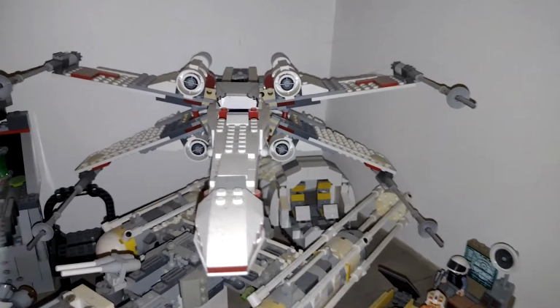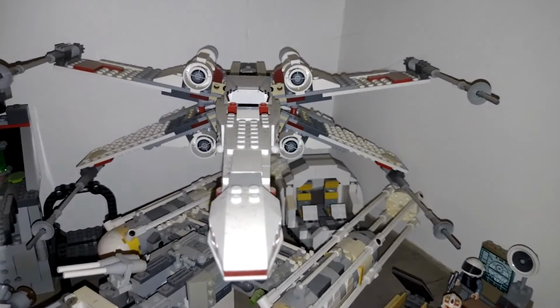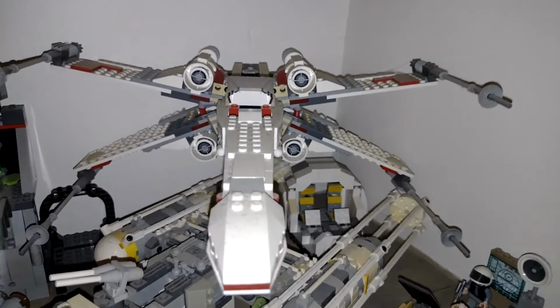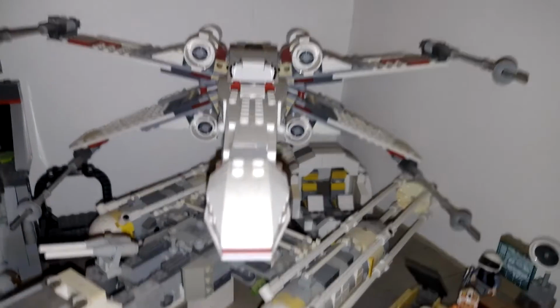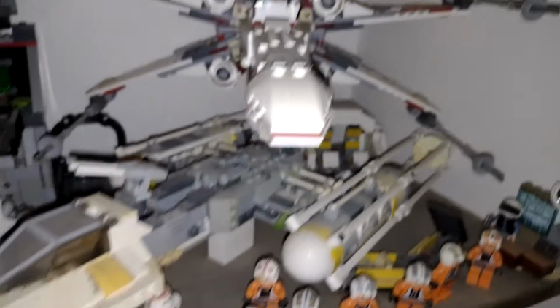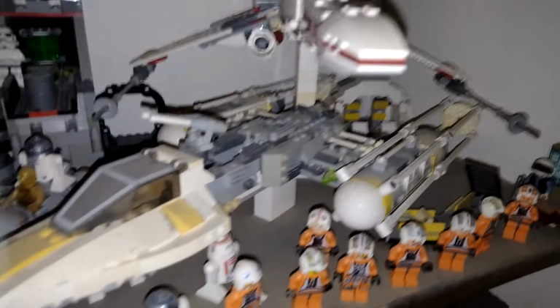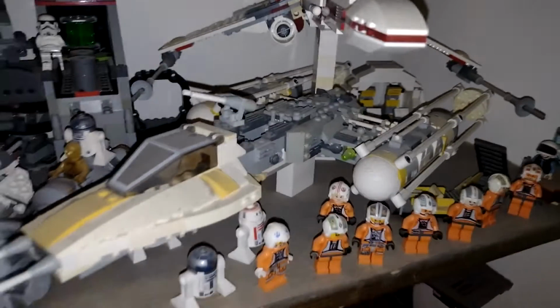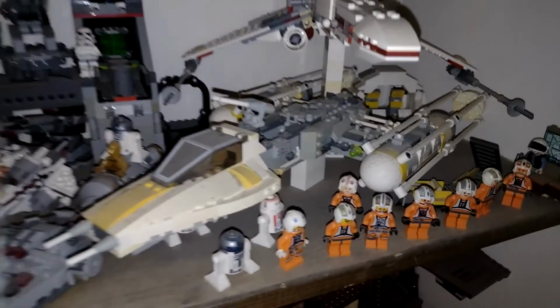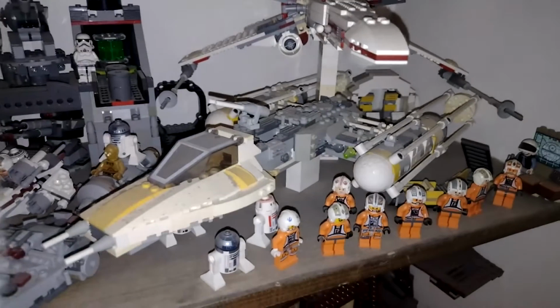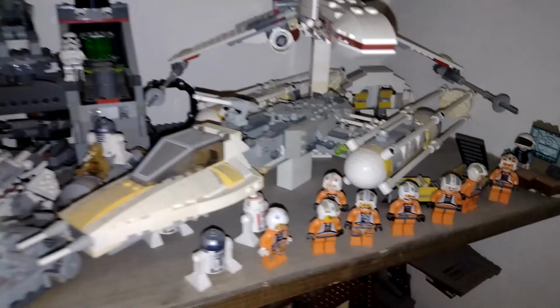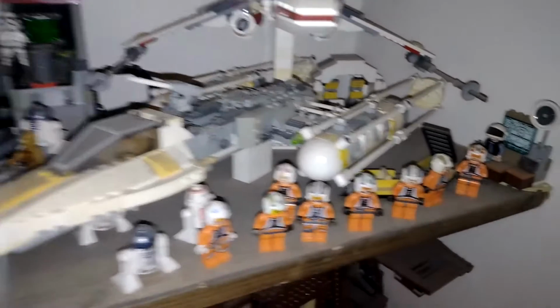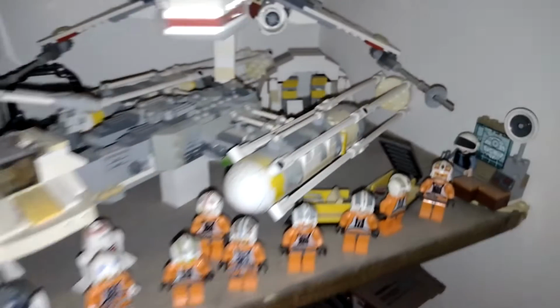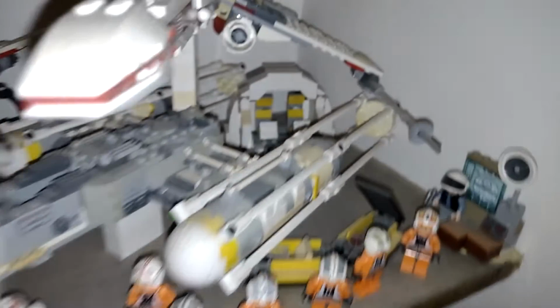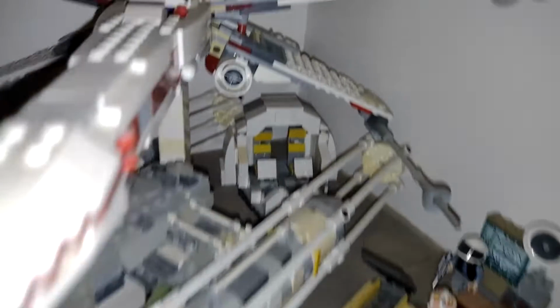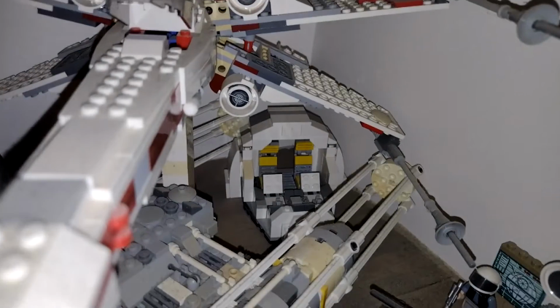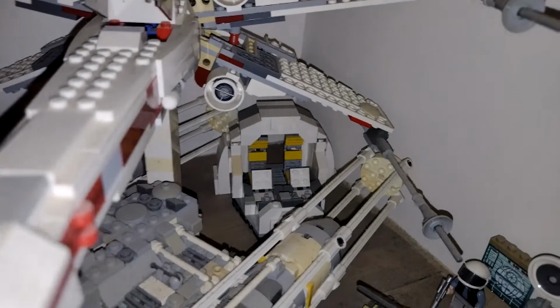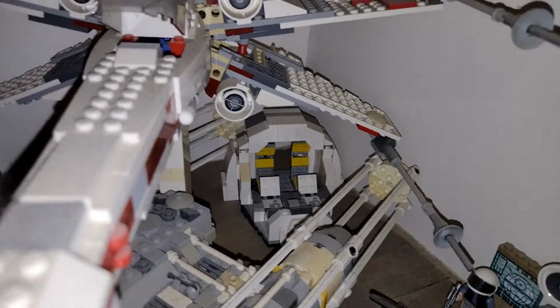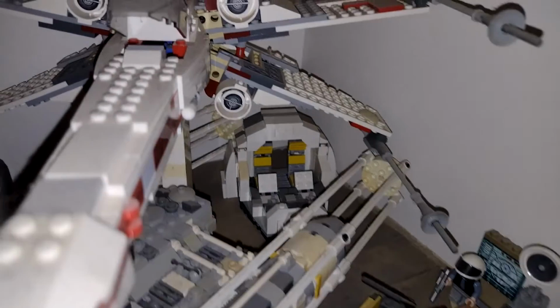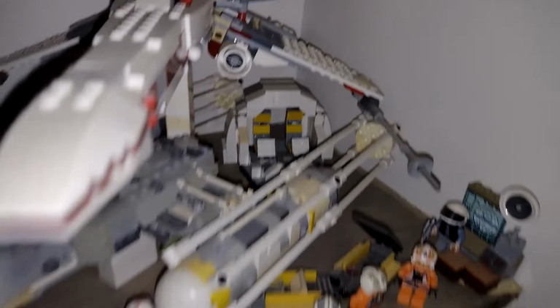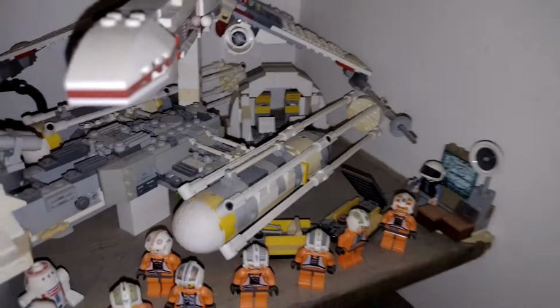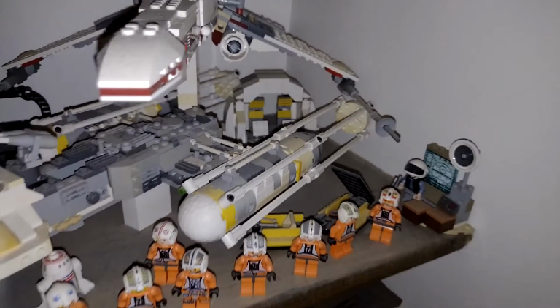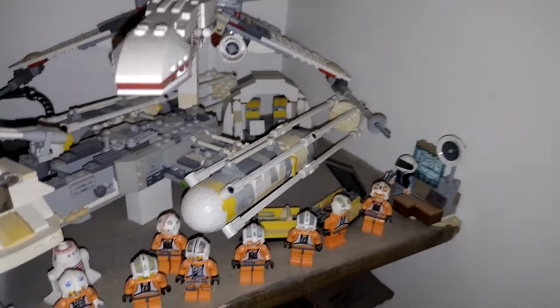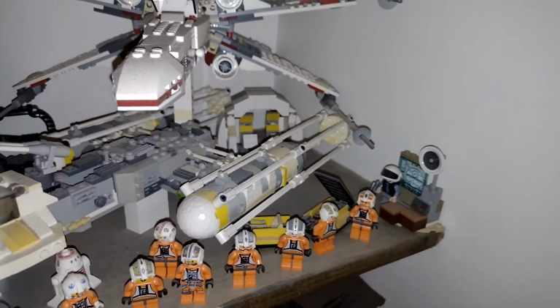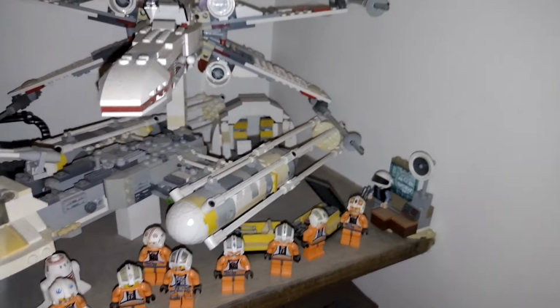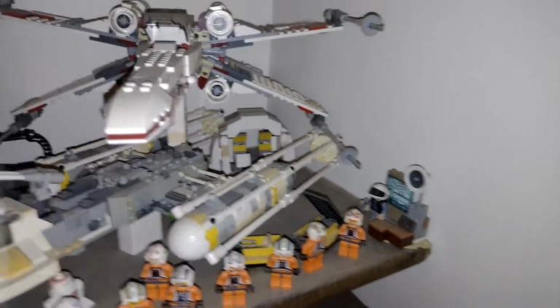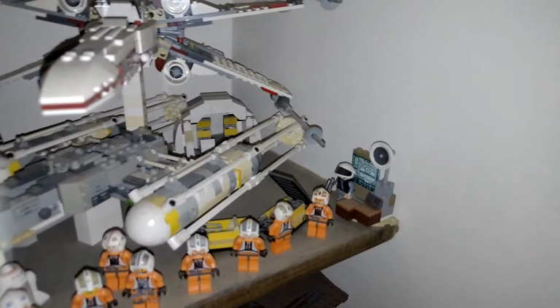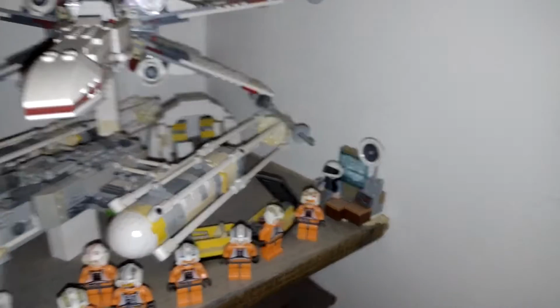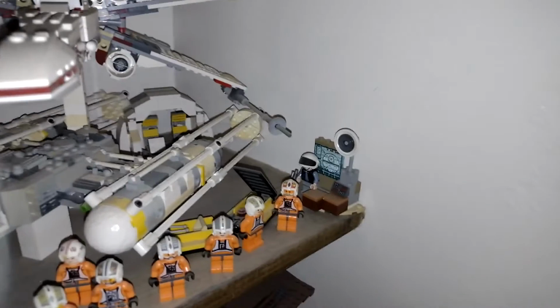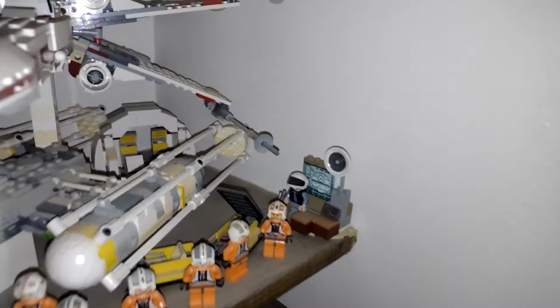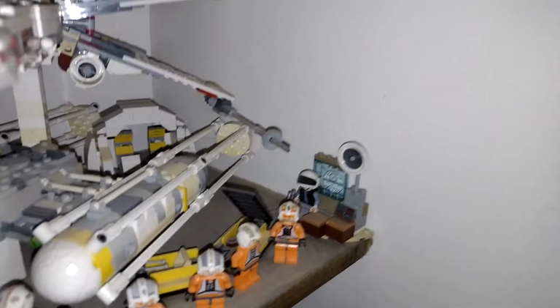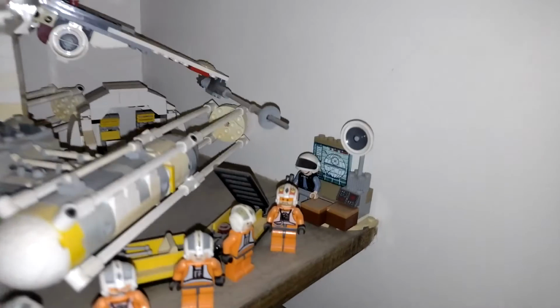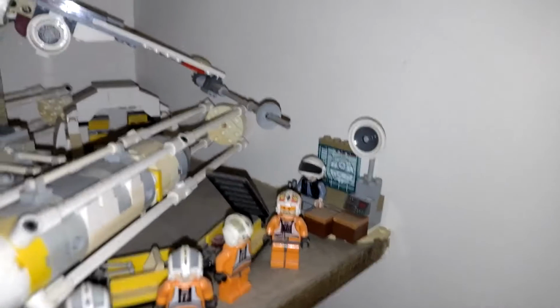Coming down — another X-Wing, another Y-Wing. Got a Y-Wing cockpit at the back there — actually I think that's a Millennium Falcon cockpit. Something like that.